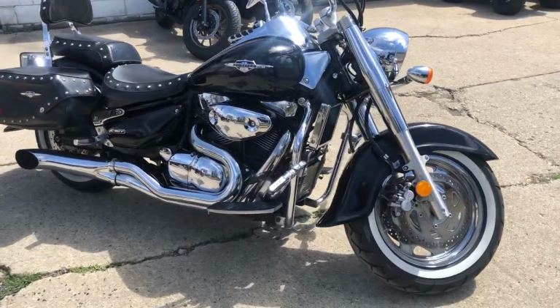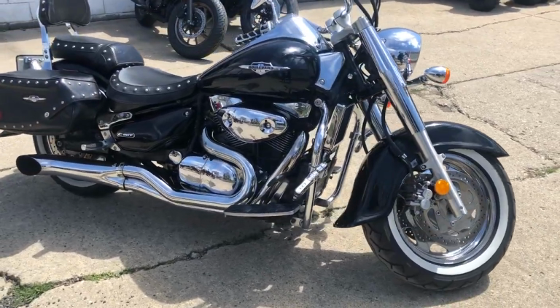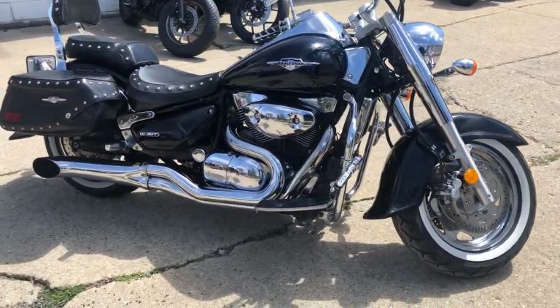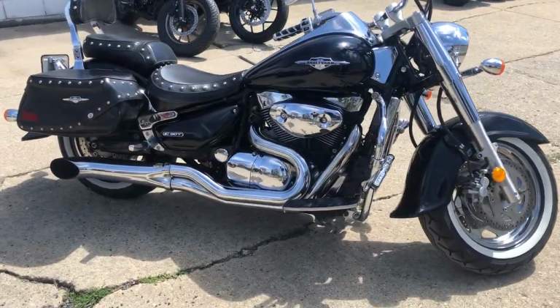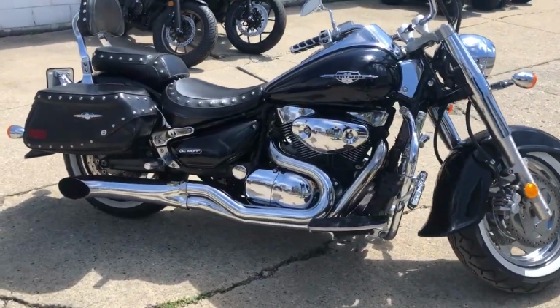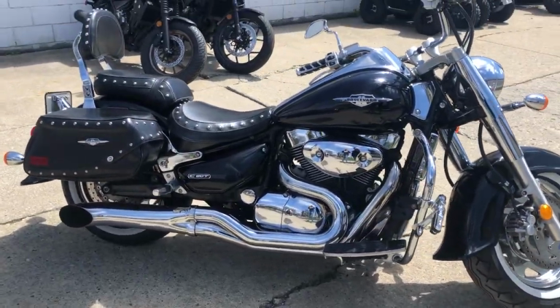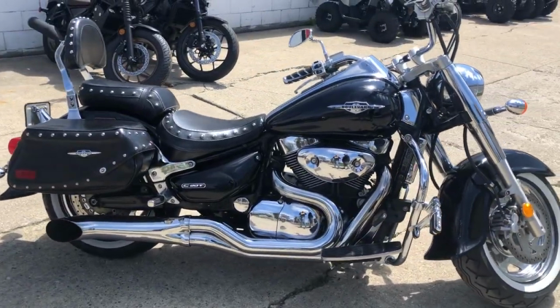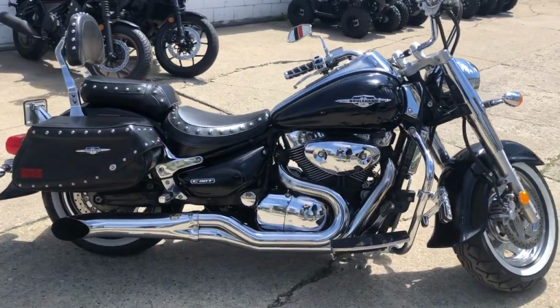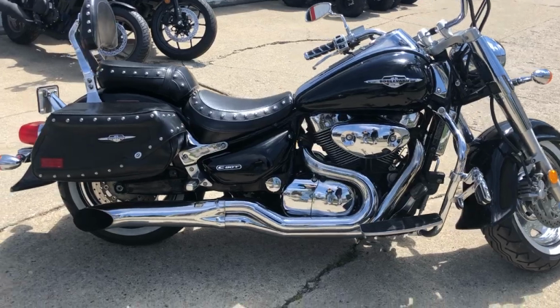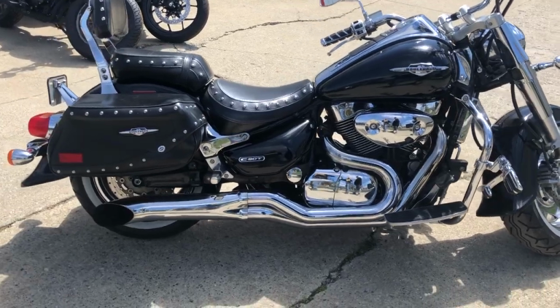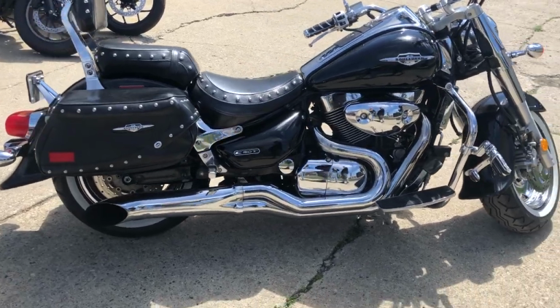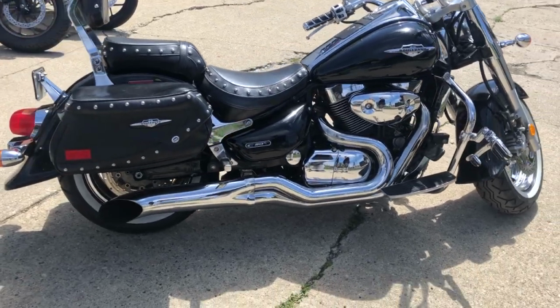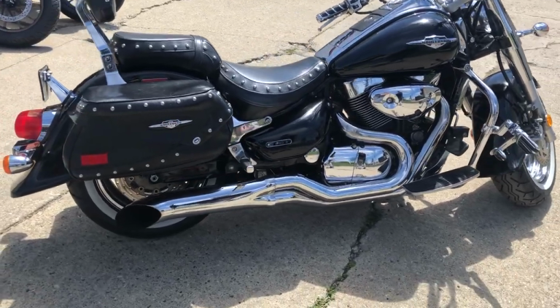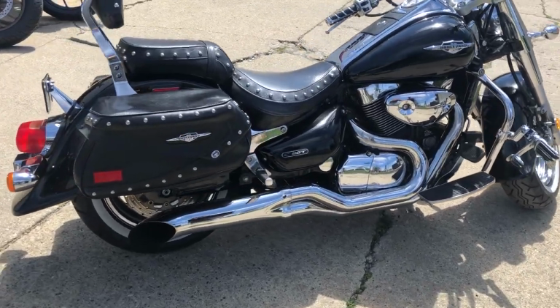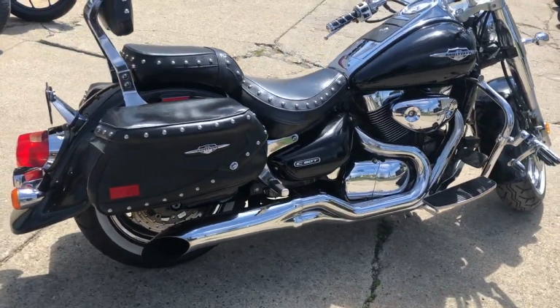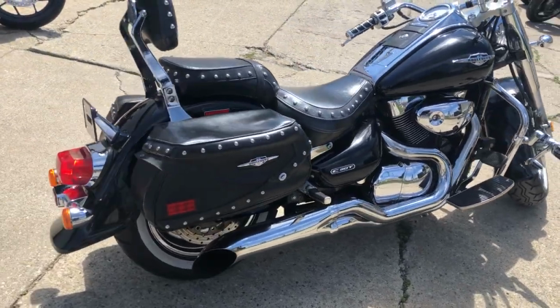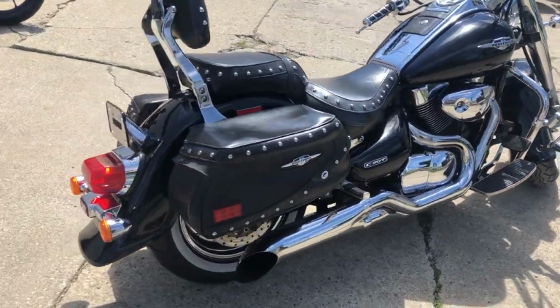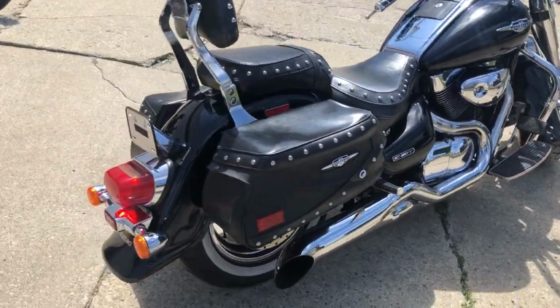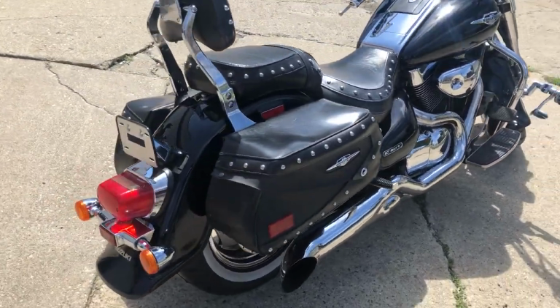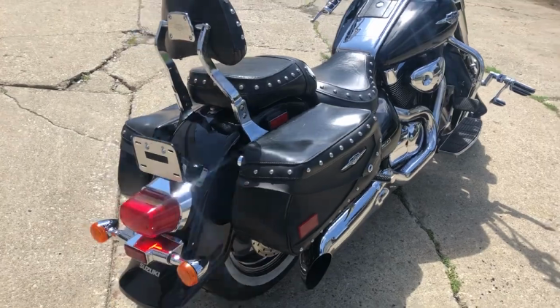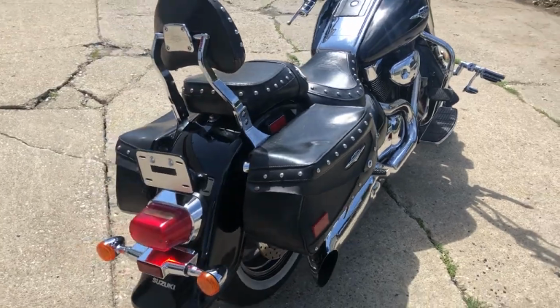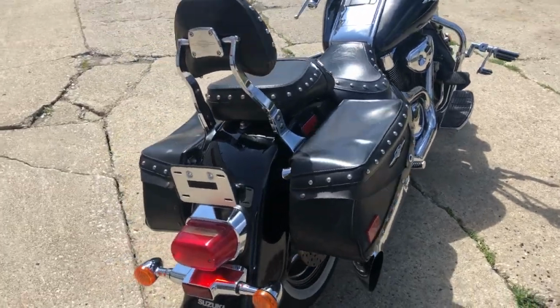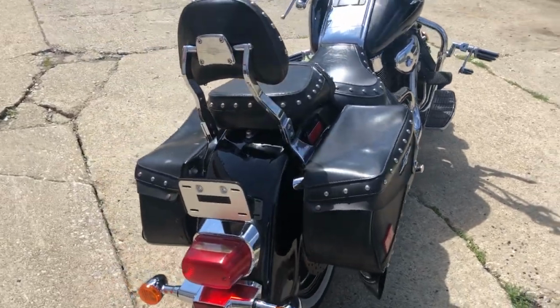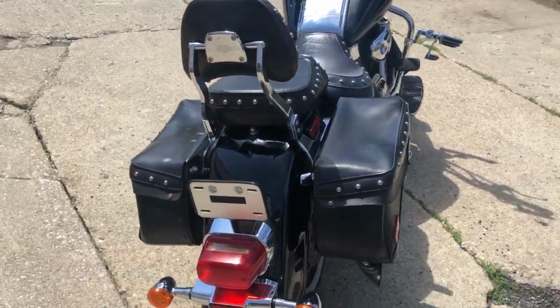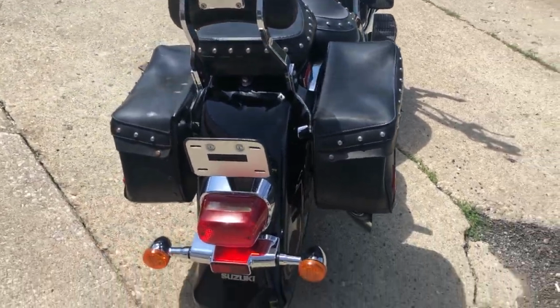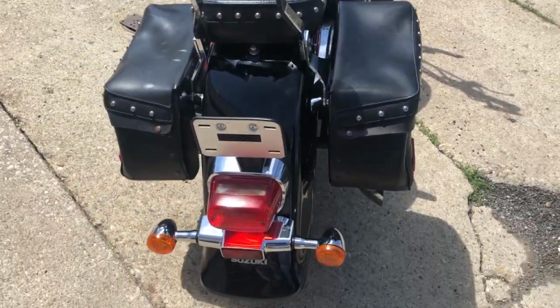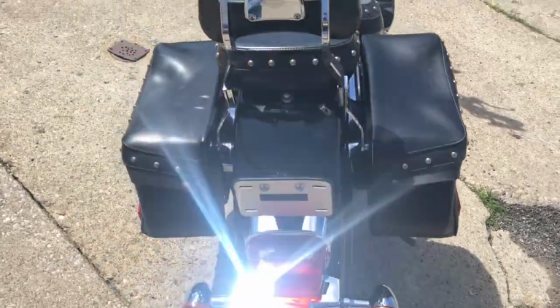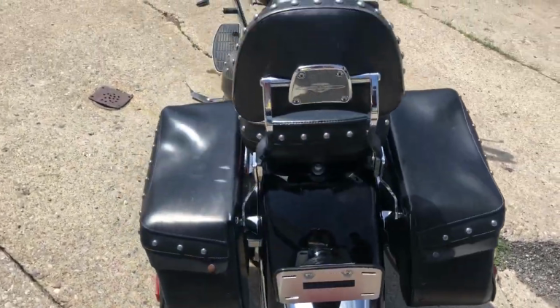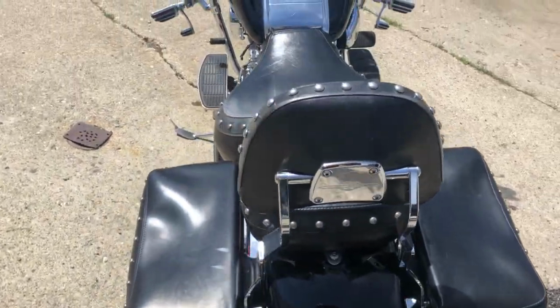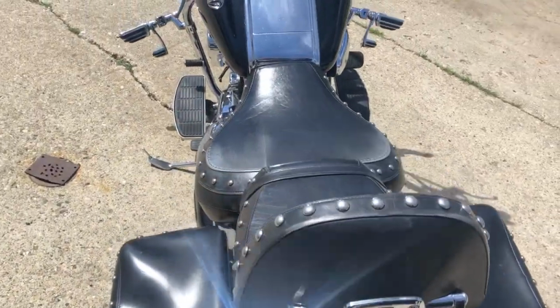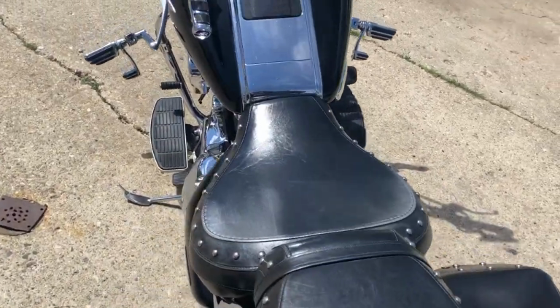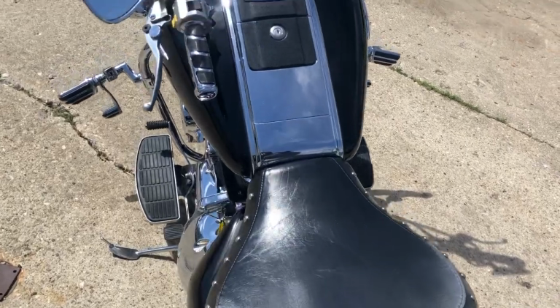Got over 1500 miles, super clean. It's got chrome wheels, saddlebags, backrest, engine guards, highway pegs. It's got a two-in-one exhaust. This thing's a nice clean bike — no dents, no digs, no scratches.